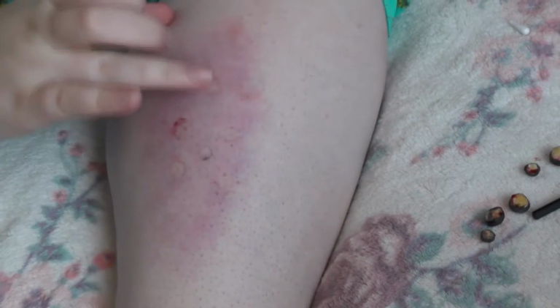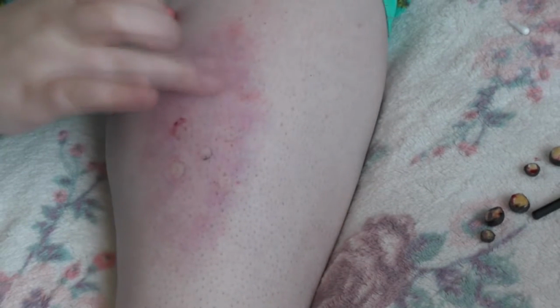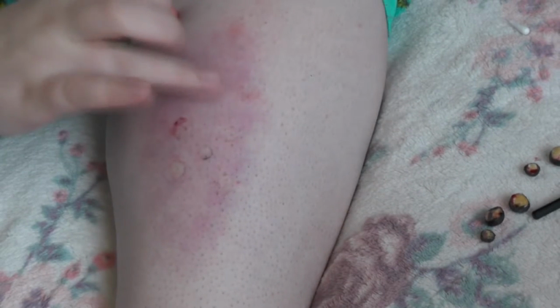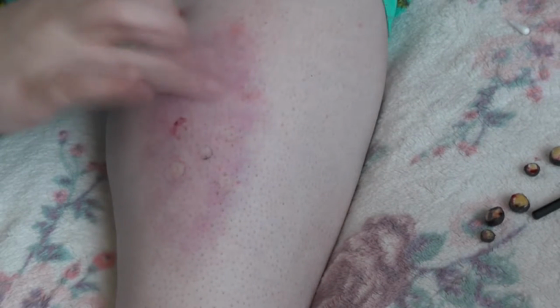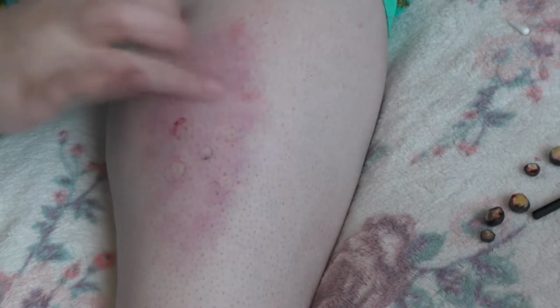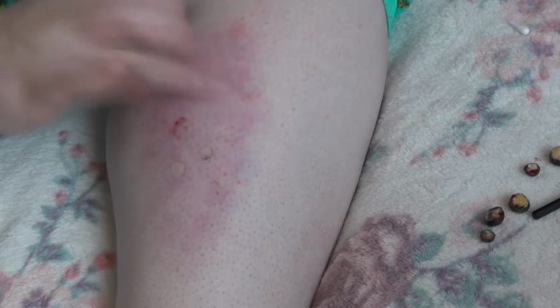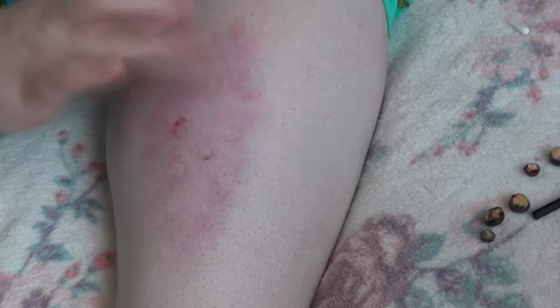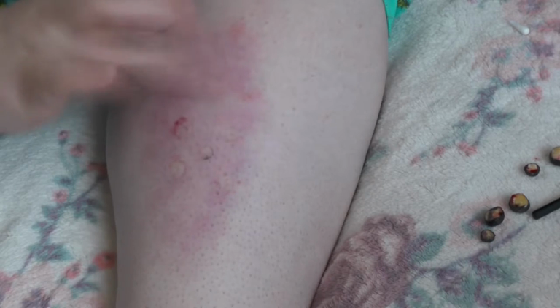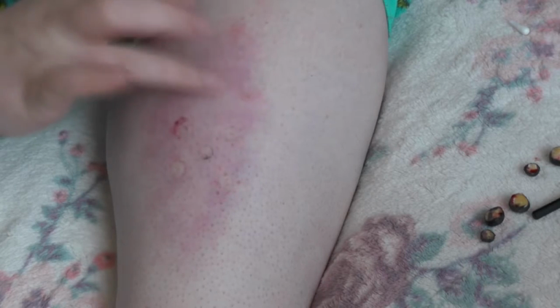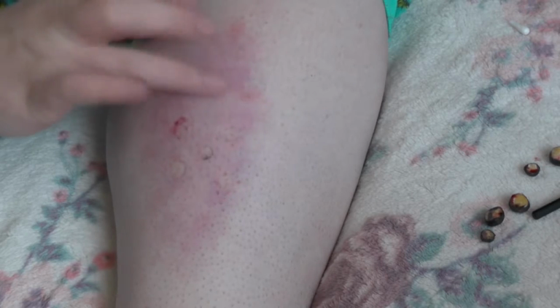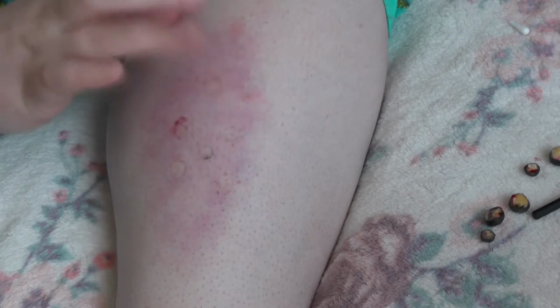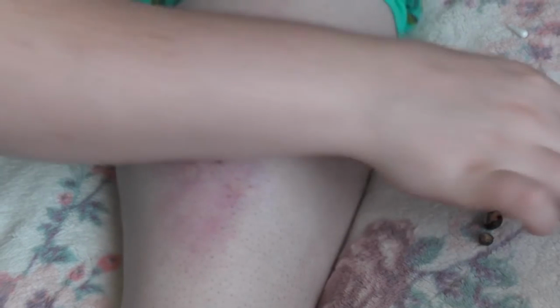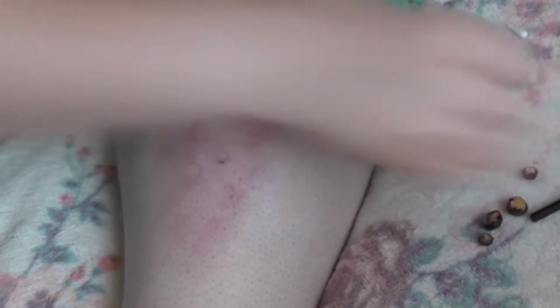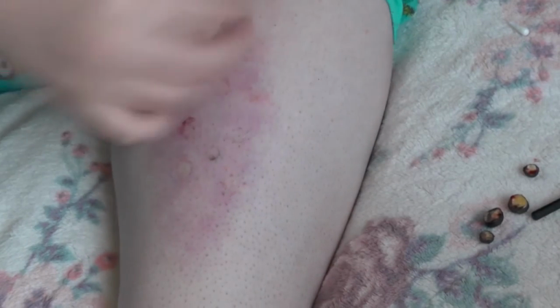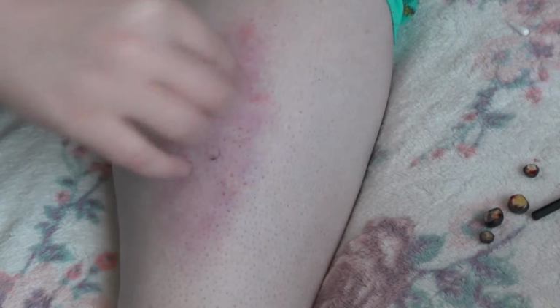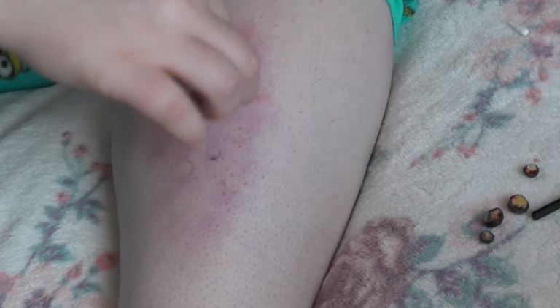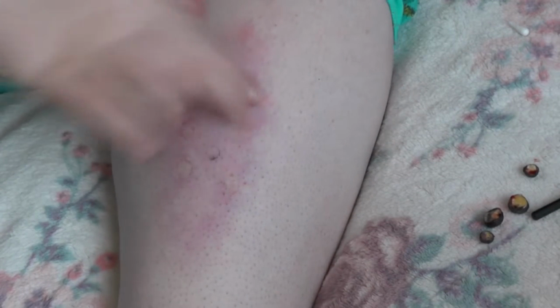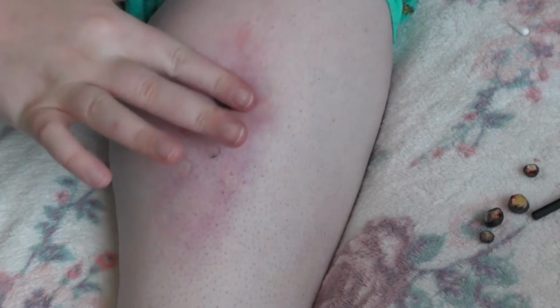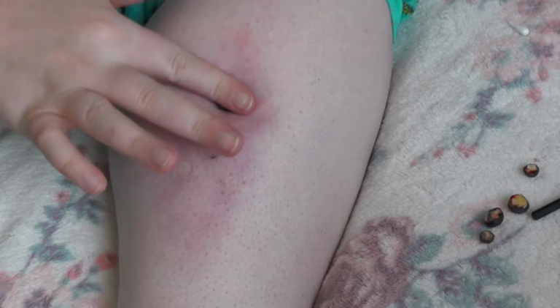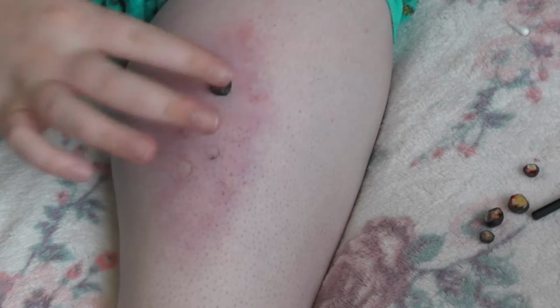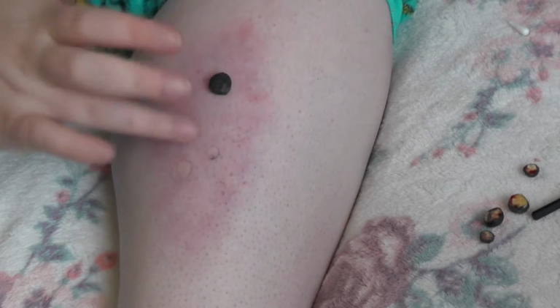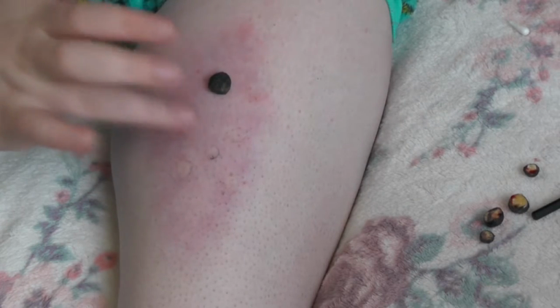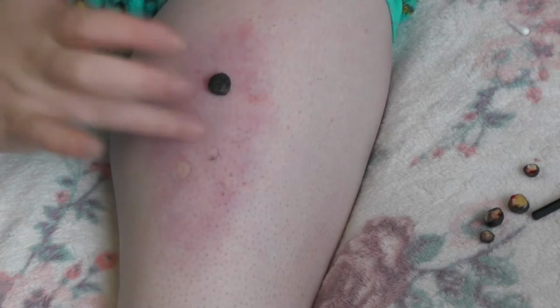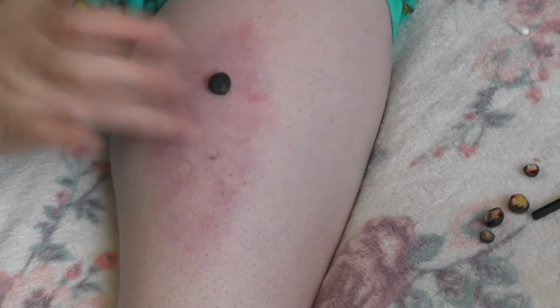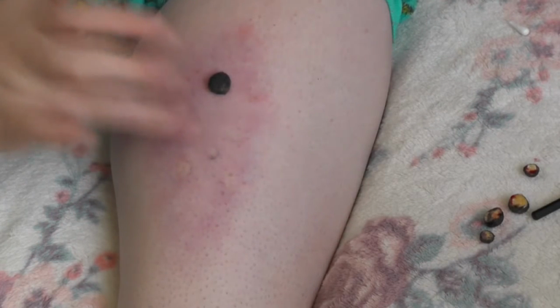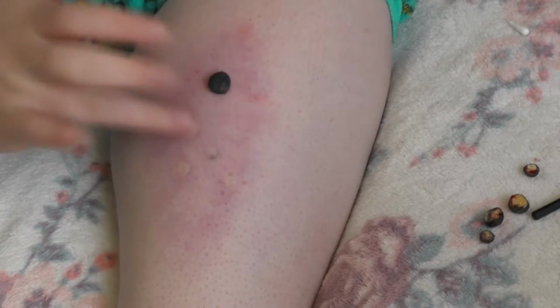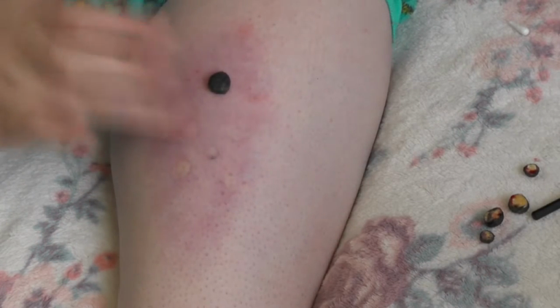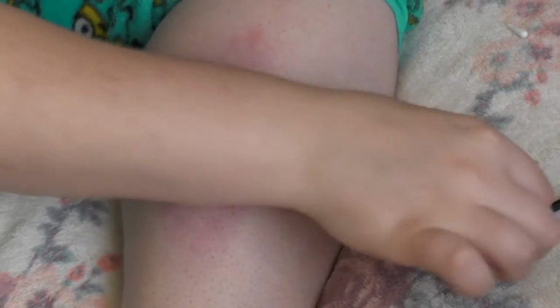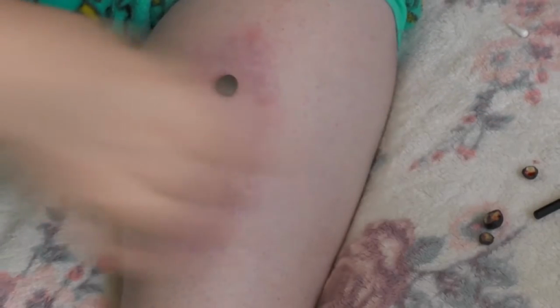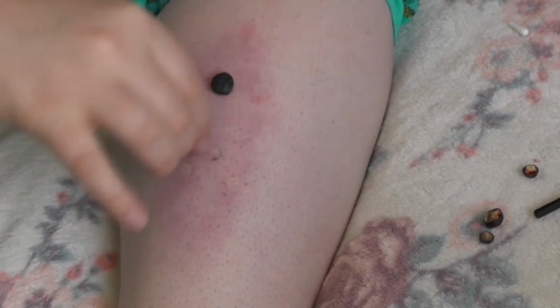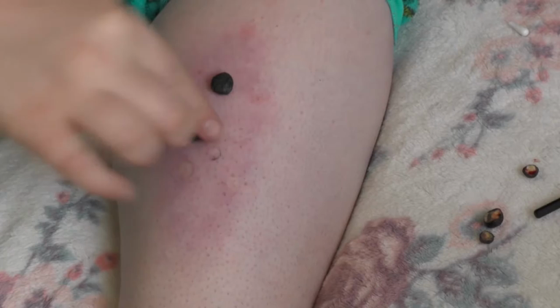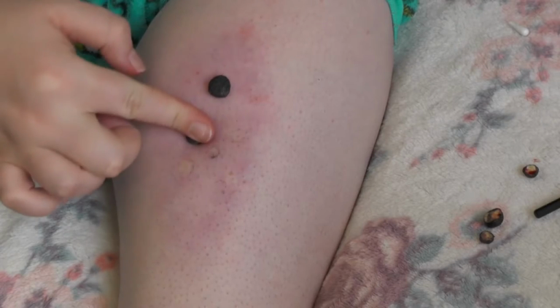Then tap the spirit gum — this way it makes it tacky and the tick stays on your skin. Do this for every single tick that you have that's going to stick to the skin.